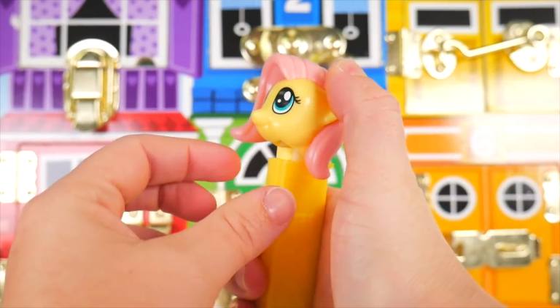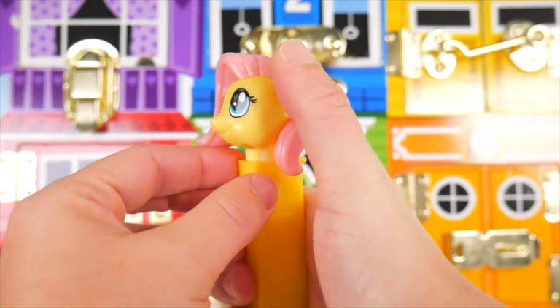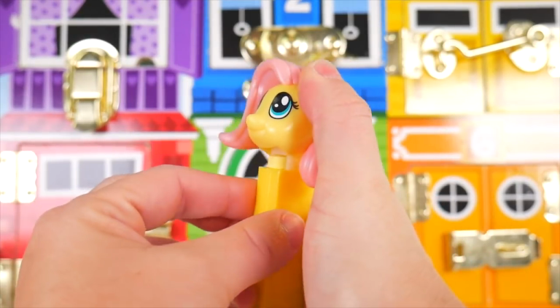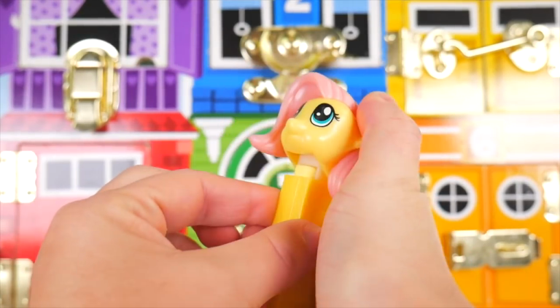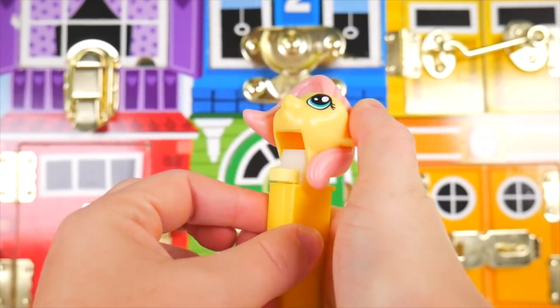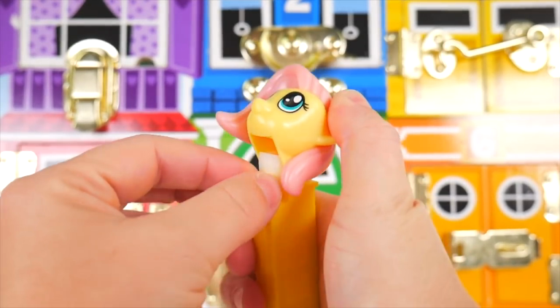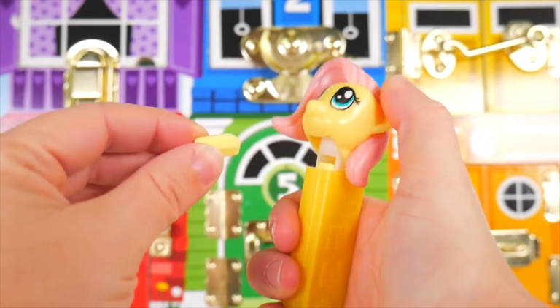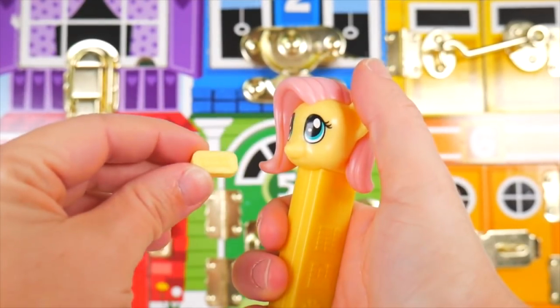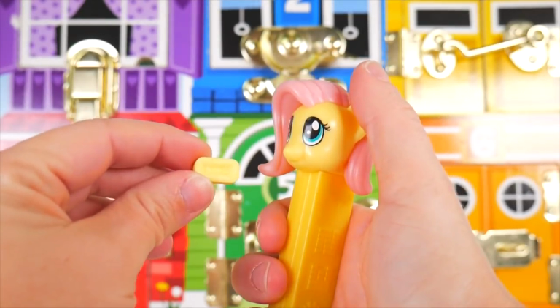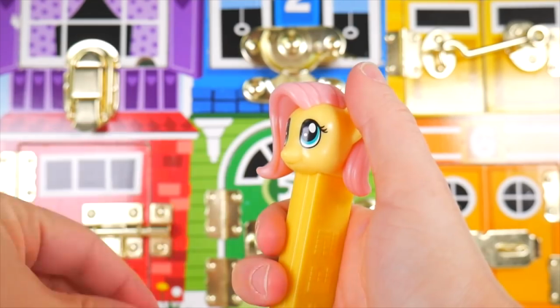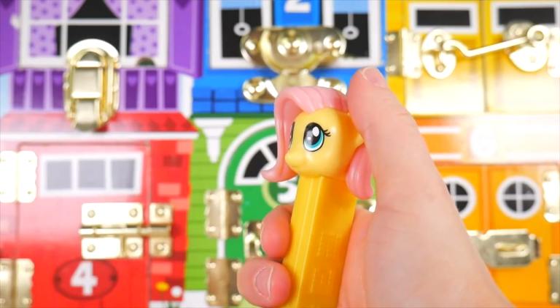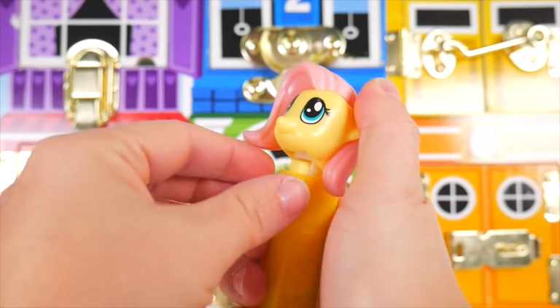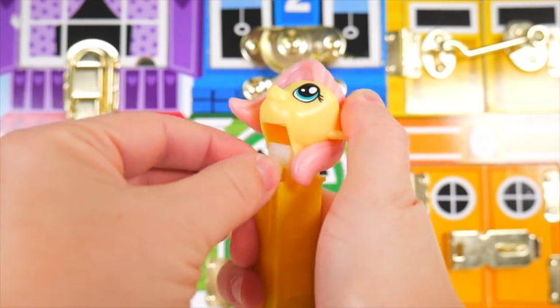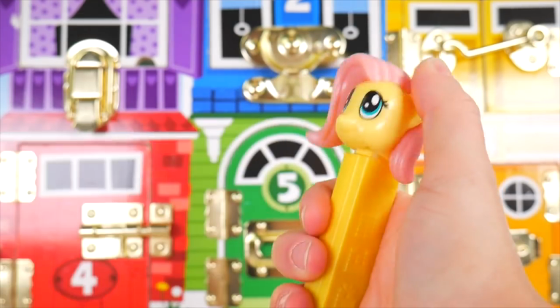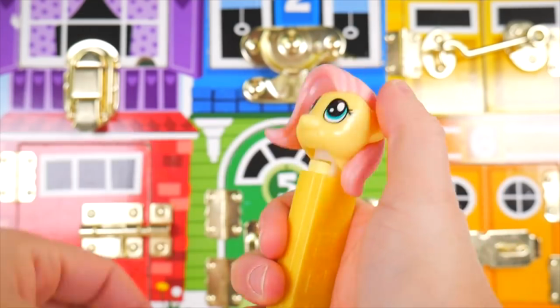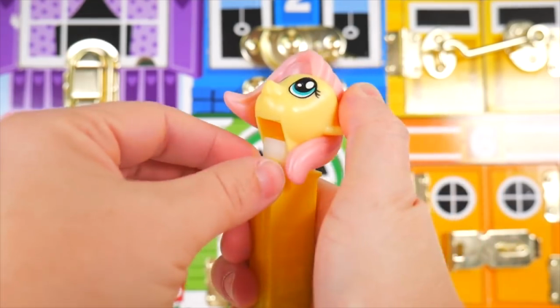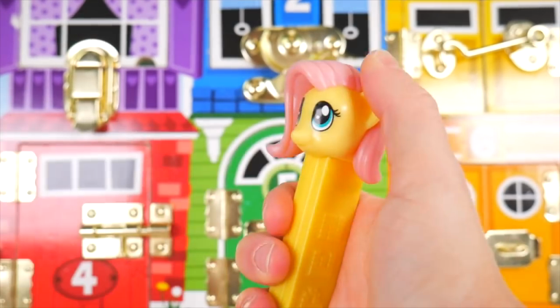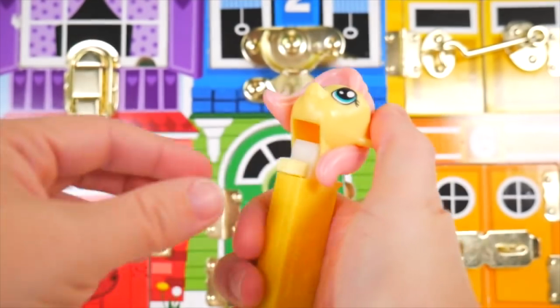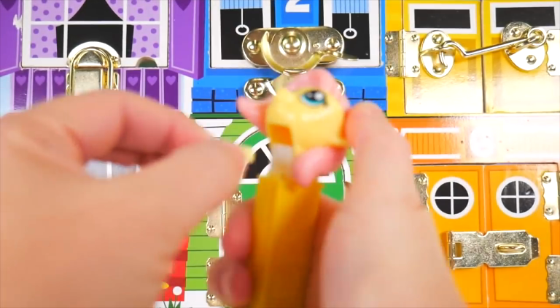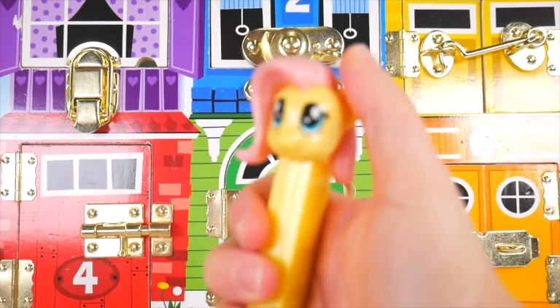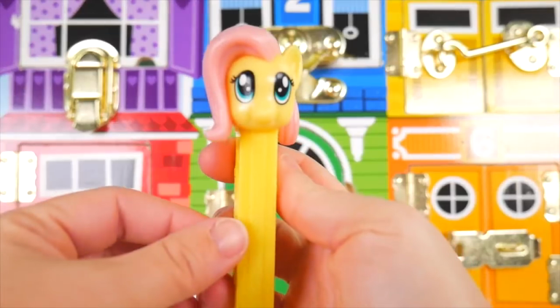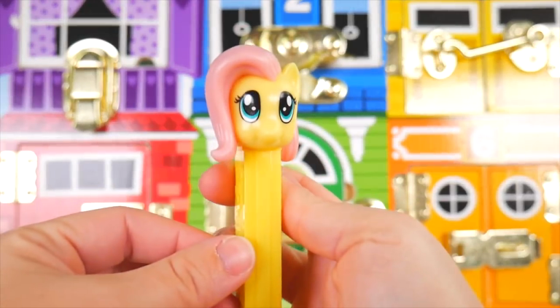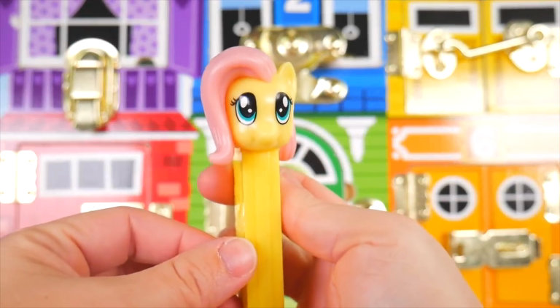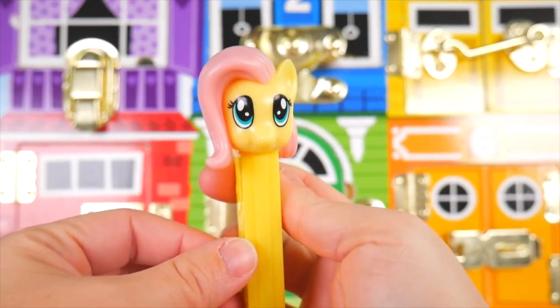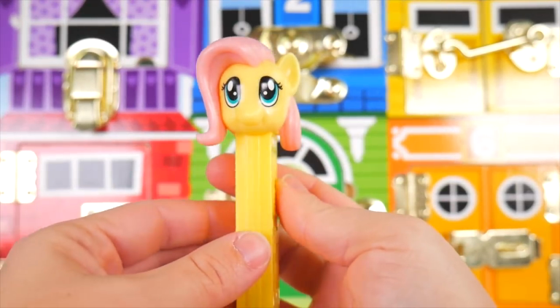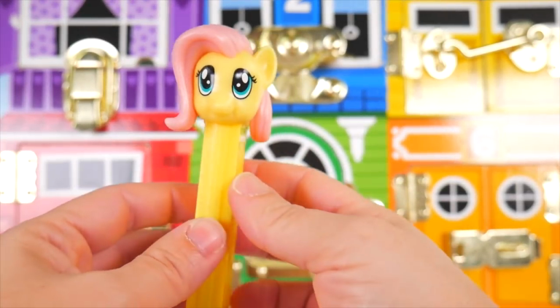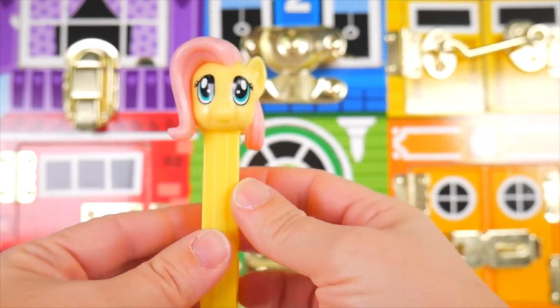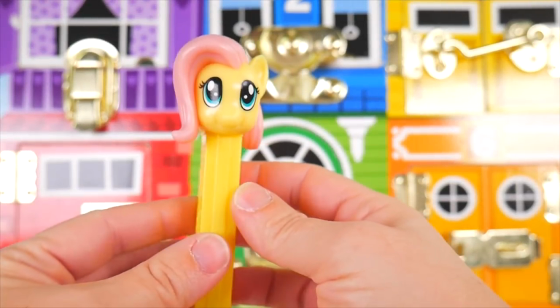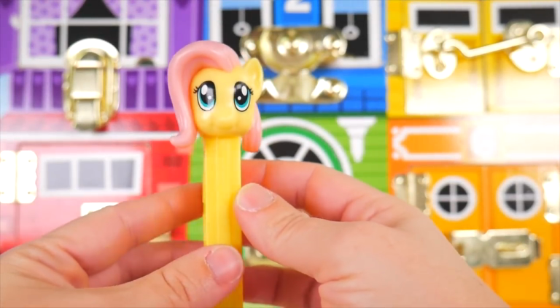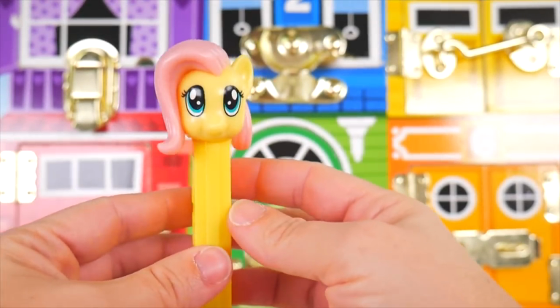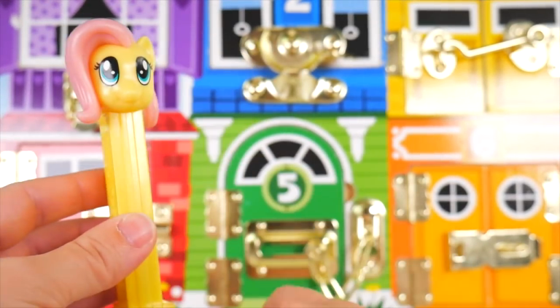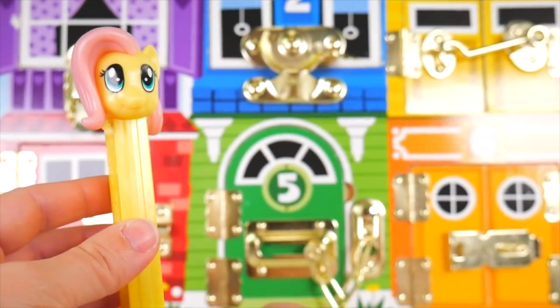Fluttershy, how many Pez? She's got yellow Pez — yum! Thank you, Fluttershy. You're welcome. Fluttershy is about to get dressed up.